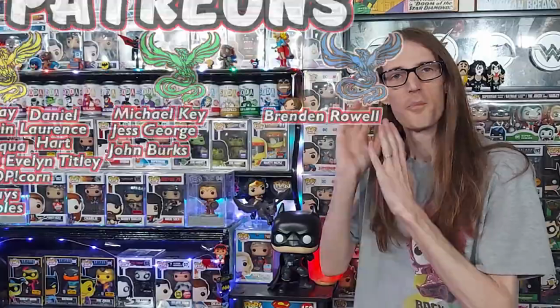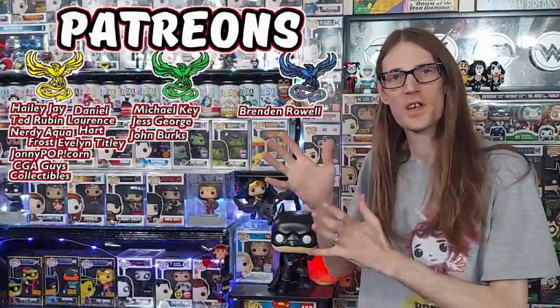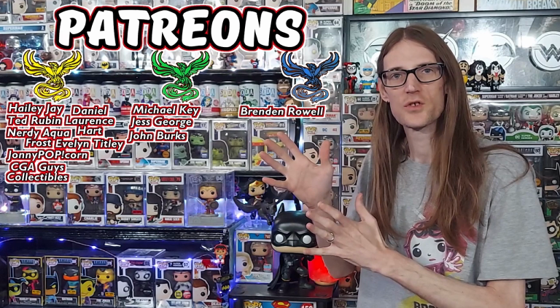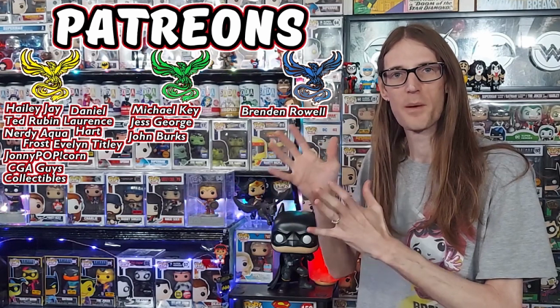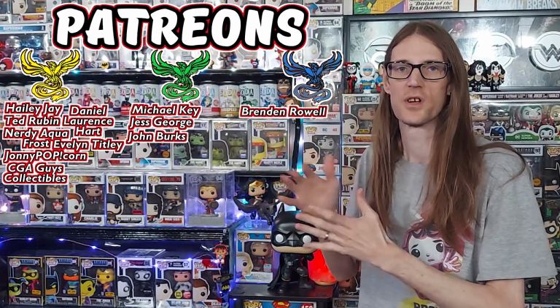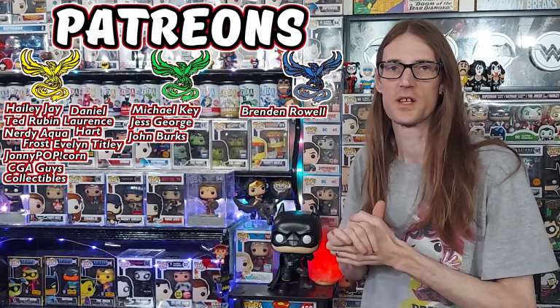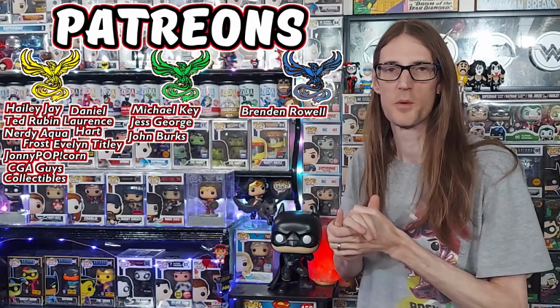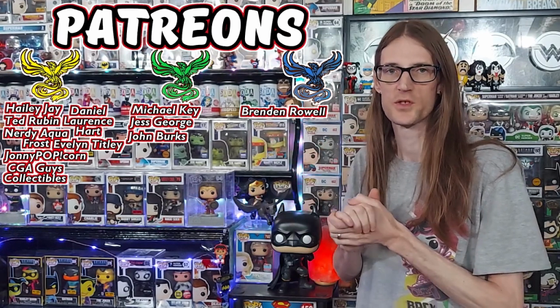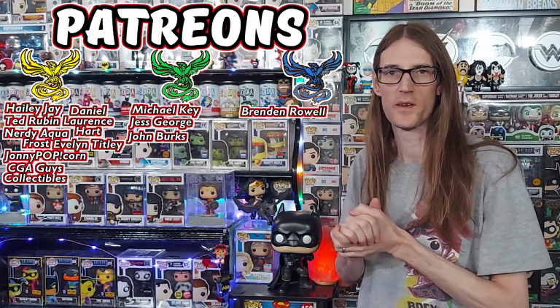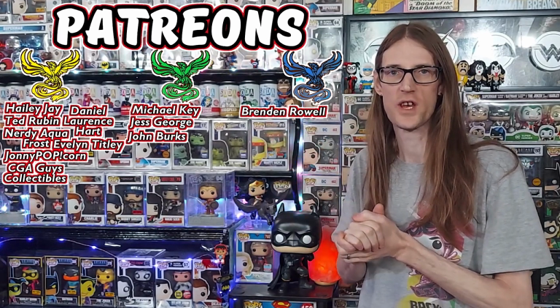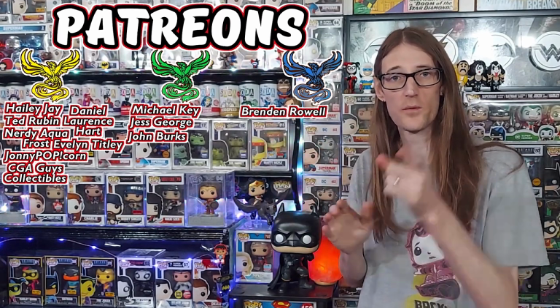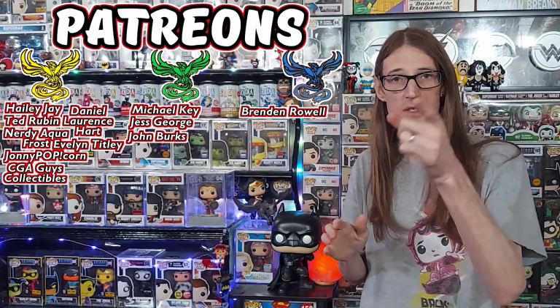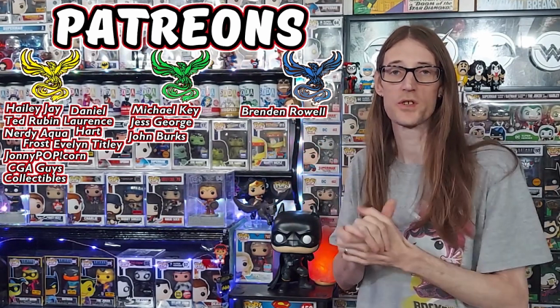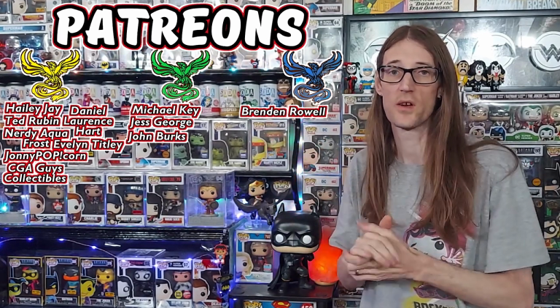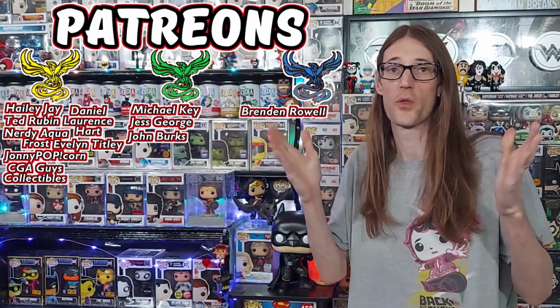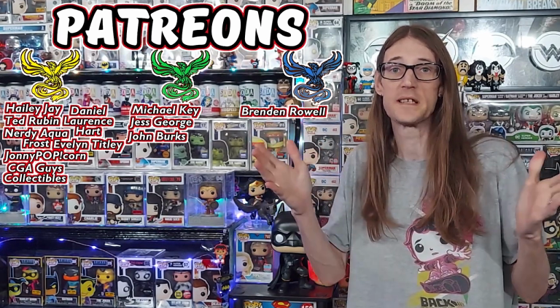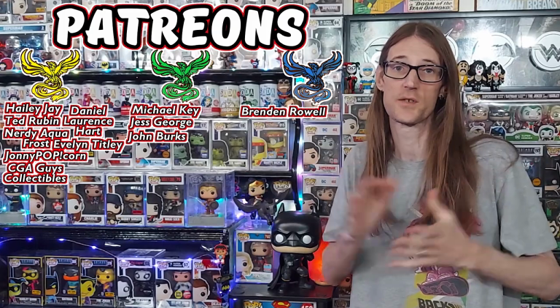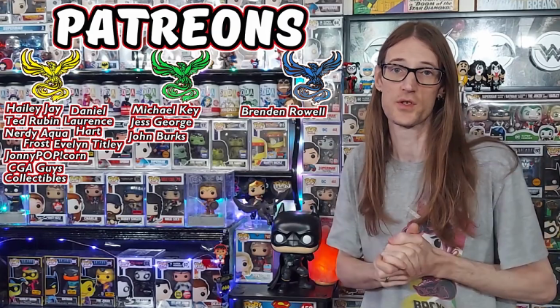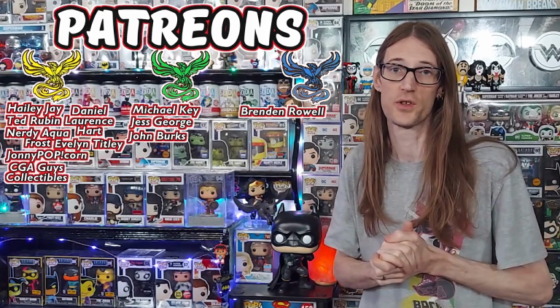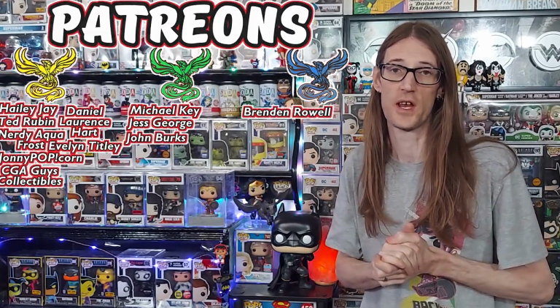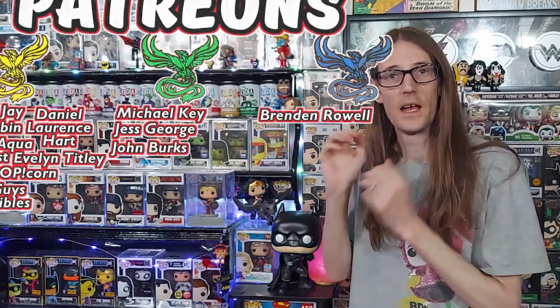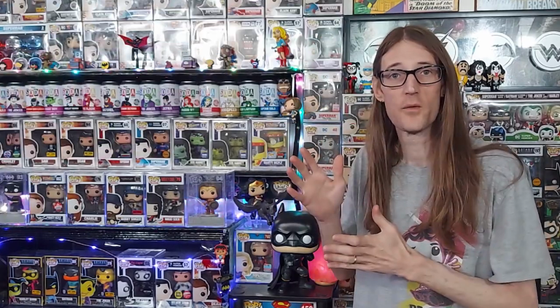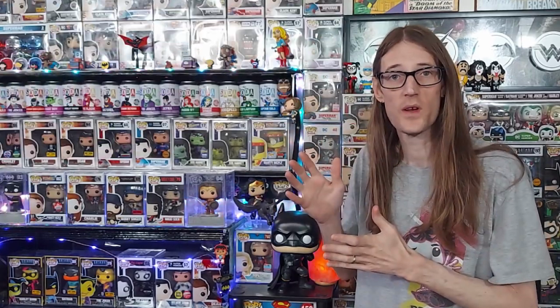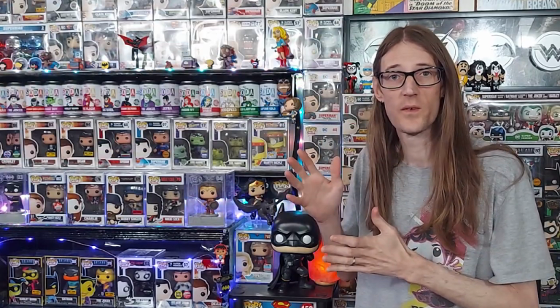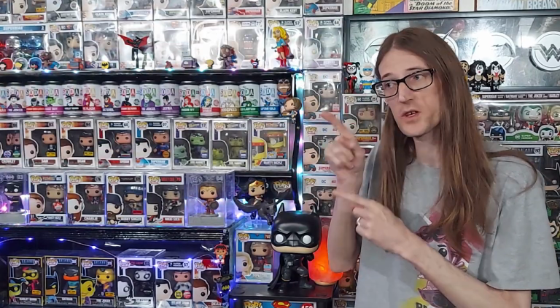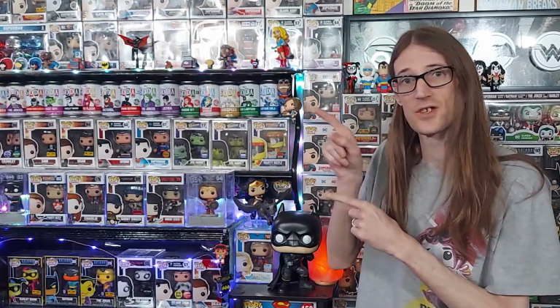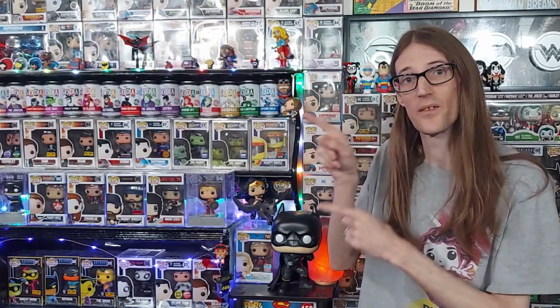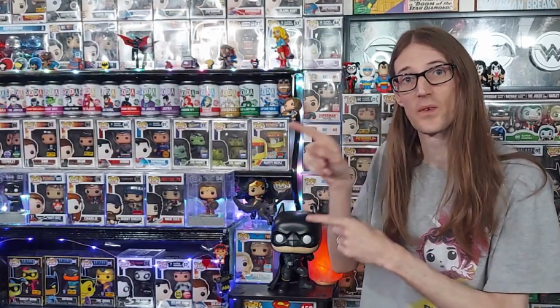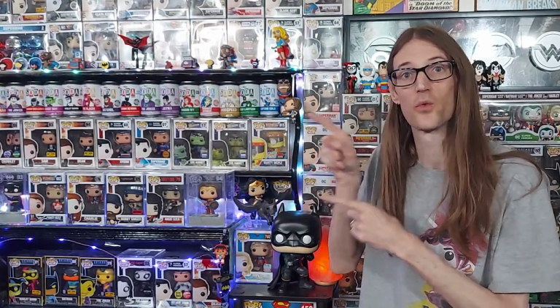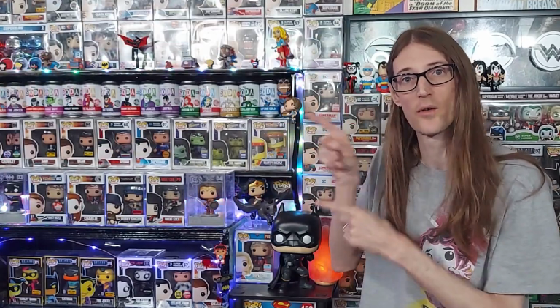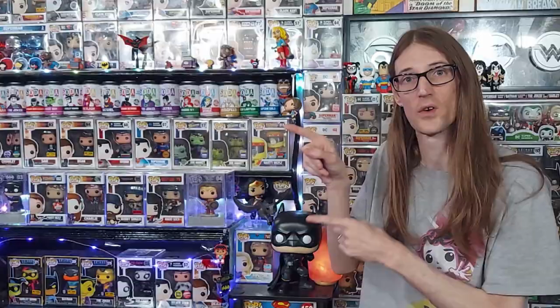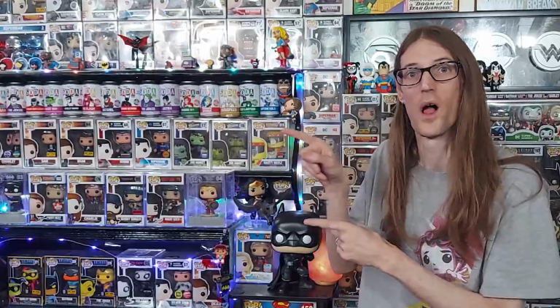A big shout-out to our Patreon — thank you so much for supporting the channel. There are three tiers for you to support the channel. If you've enjoyed this video, make sure you guys check out these videos right over here as well.